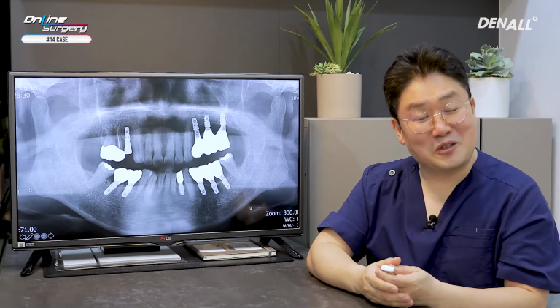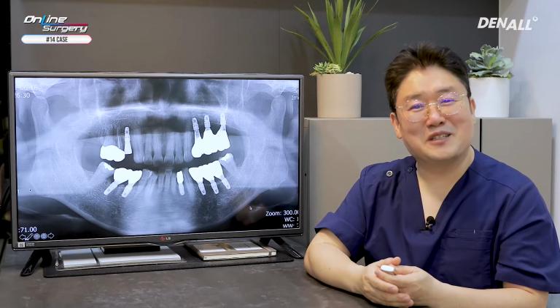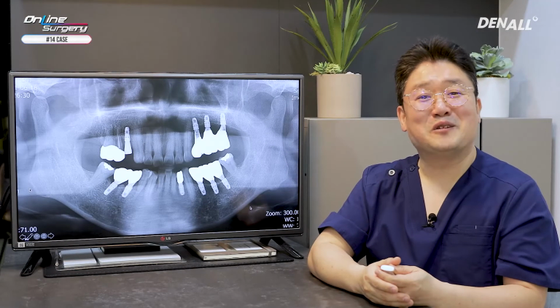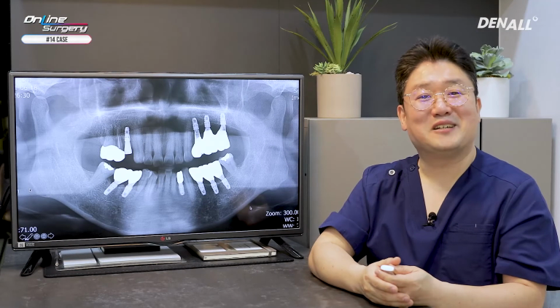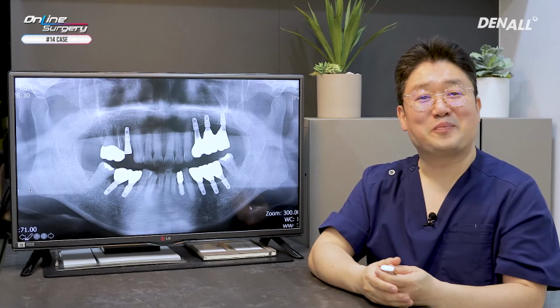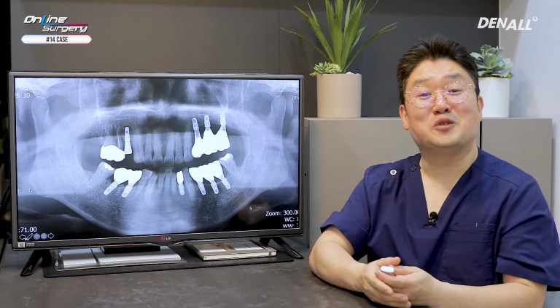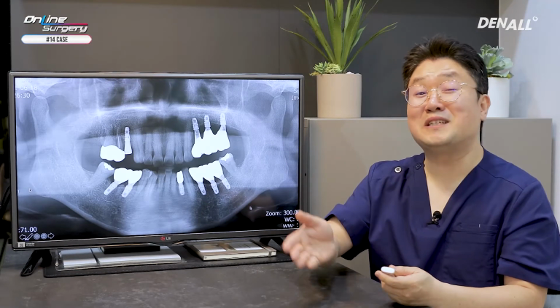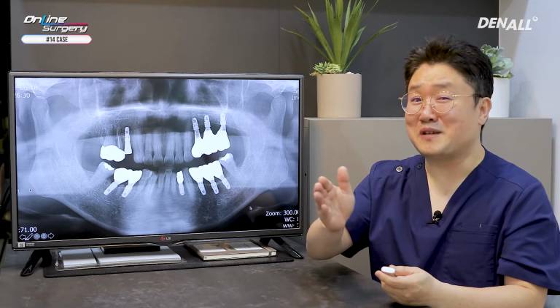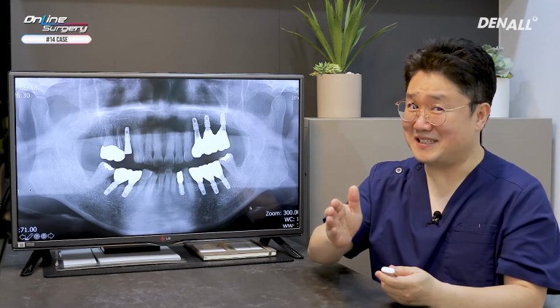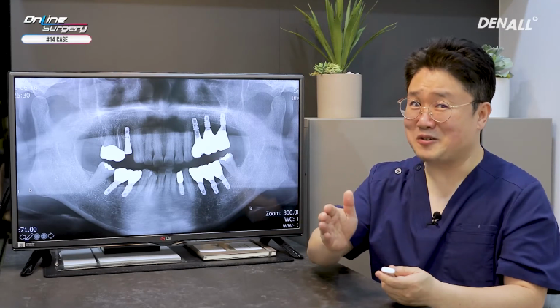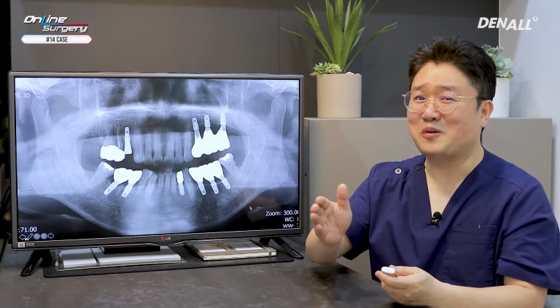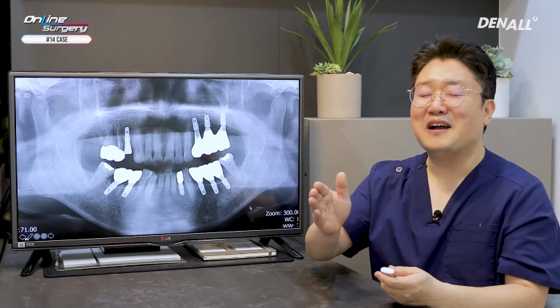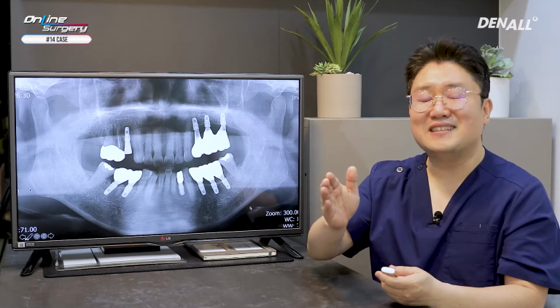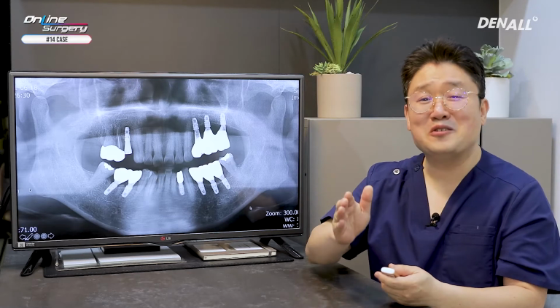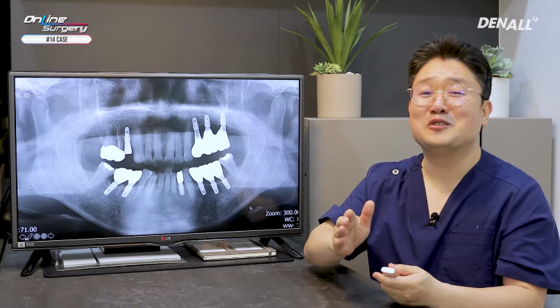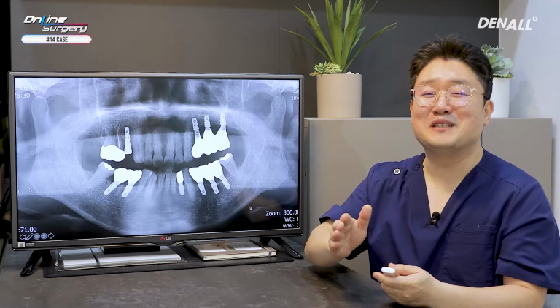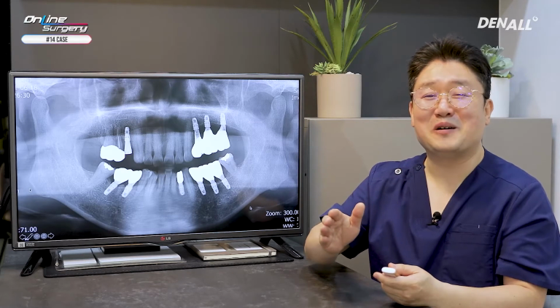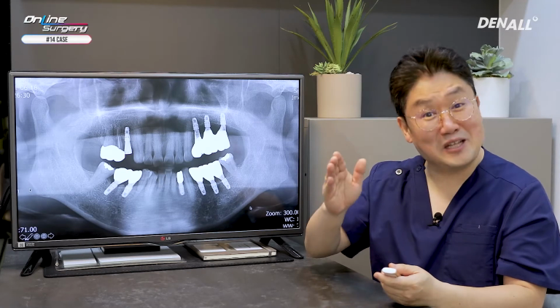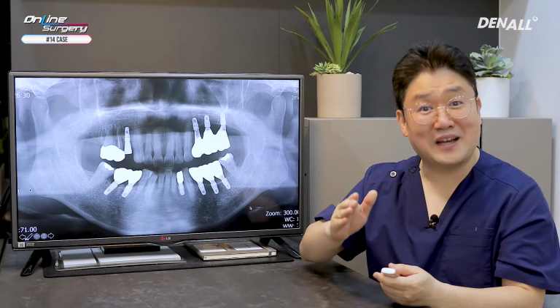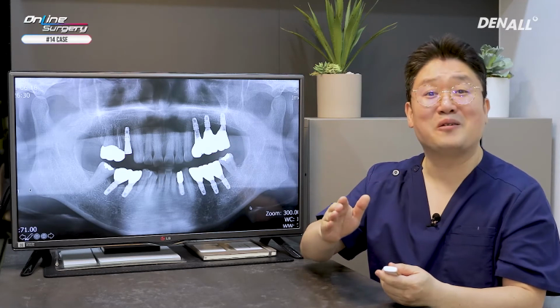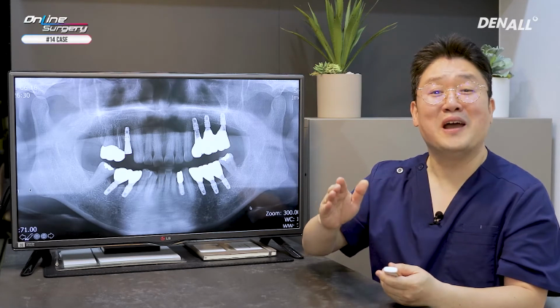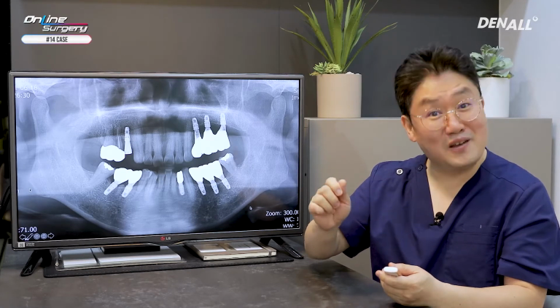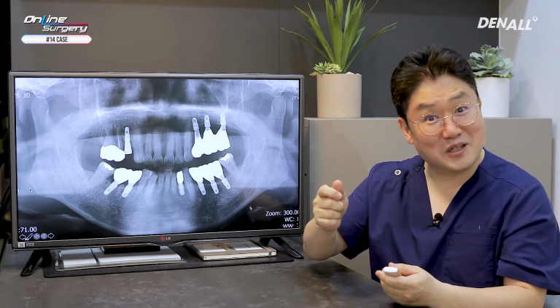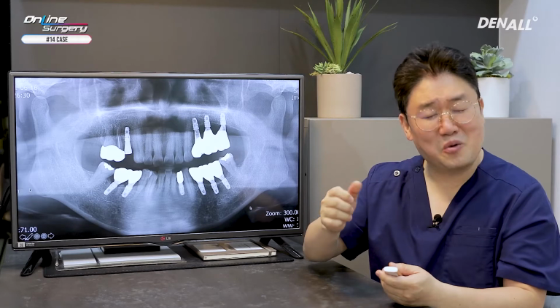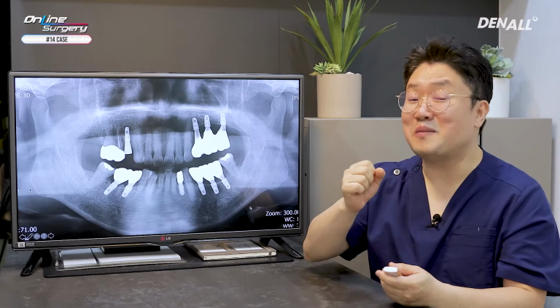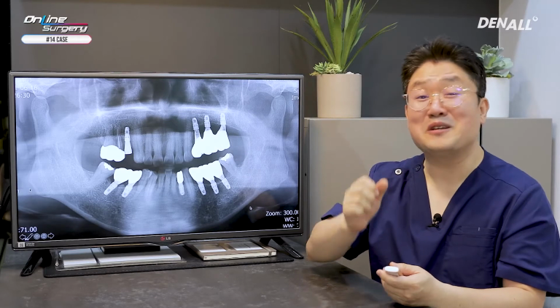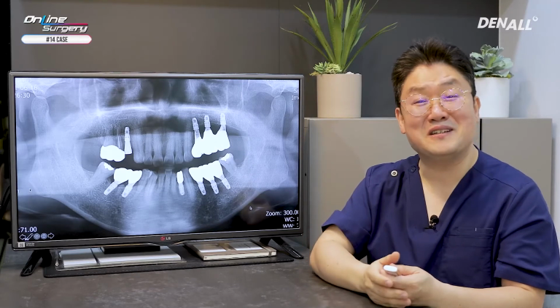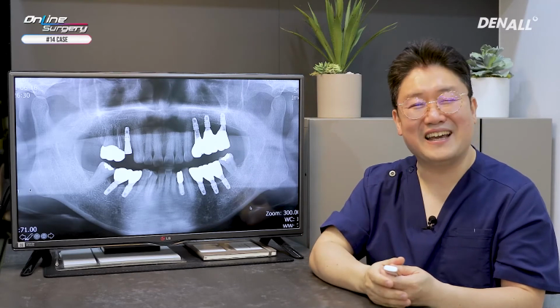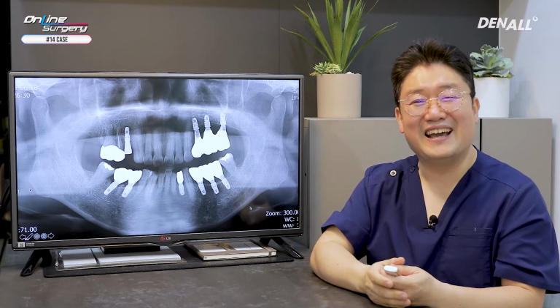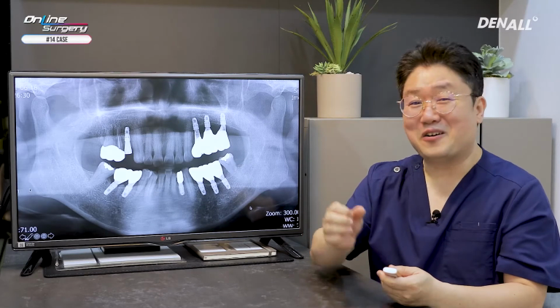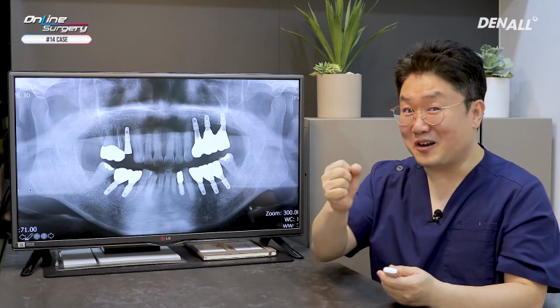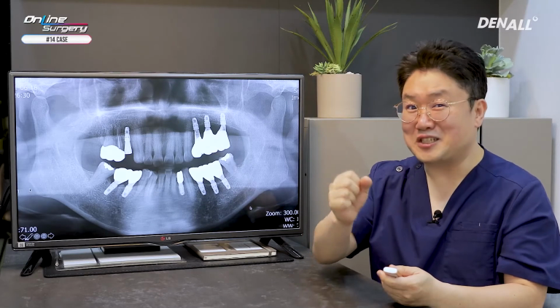Did you enjoy it? I tried my best to do atraumatic extraction. I did peritomy and elevation, and did luxation in multiple directions.